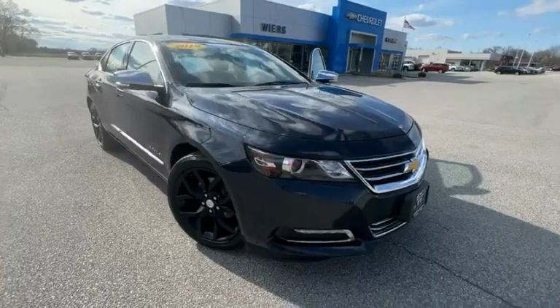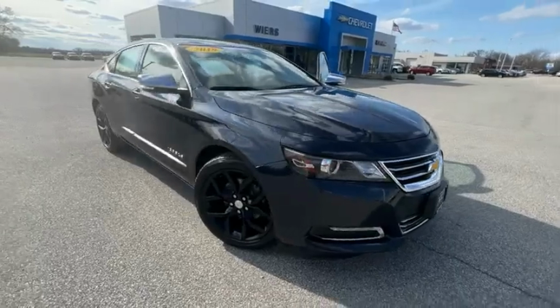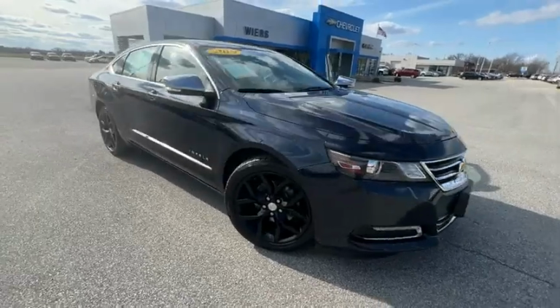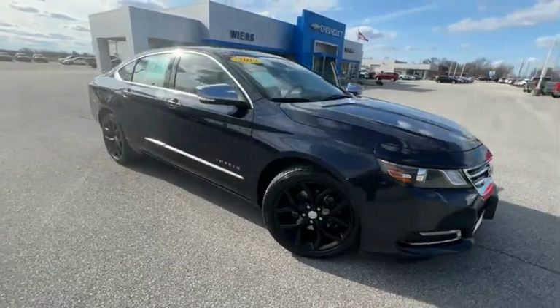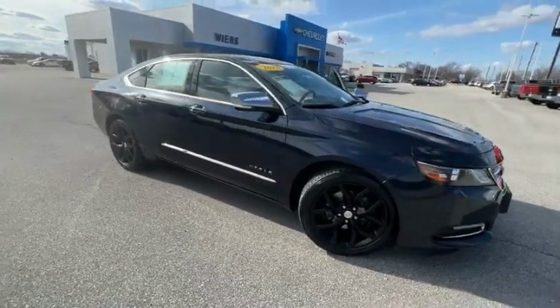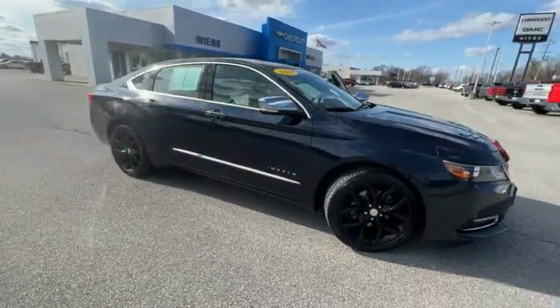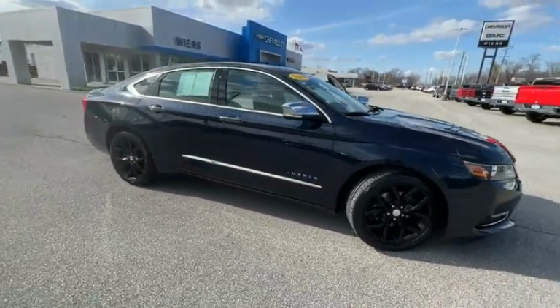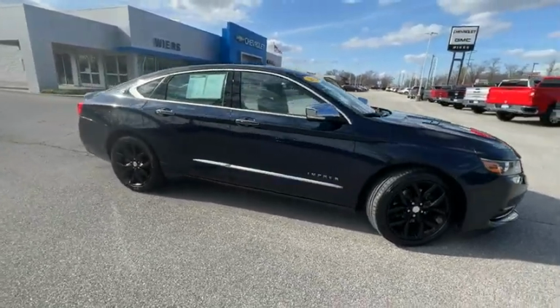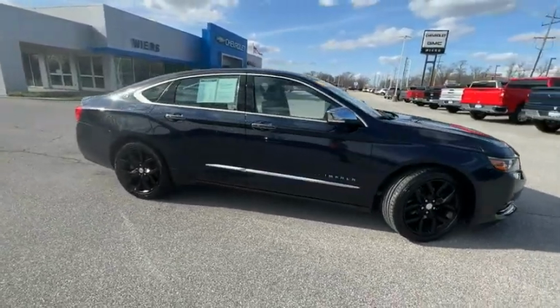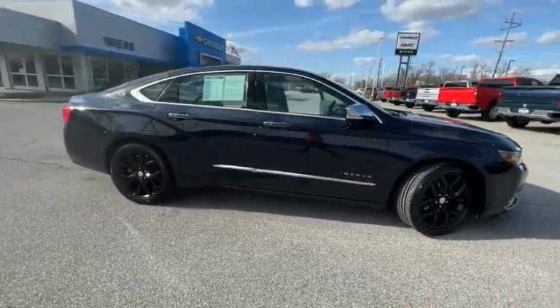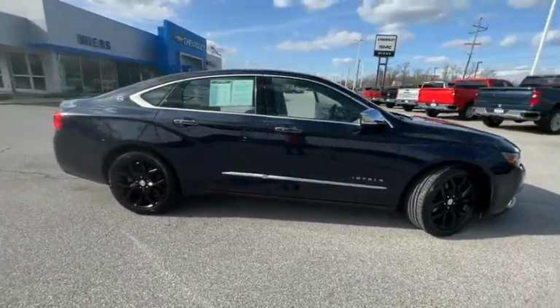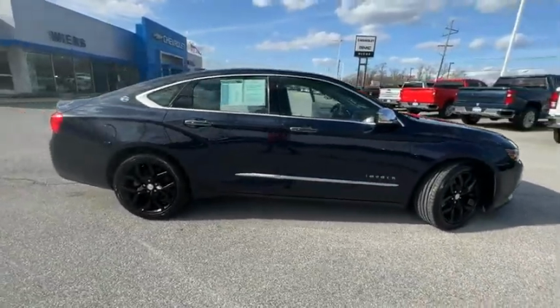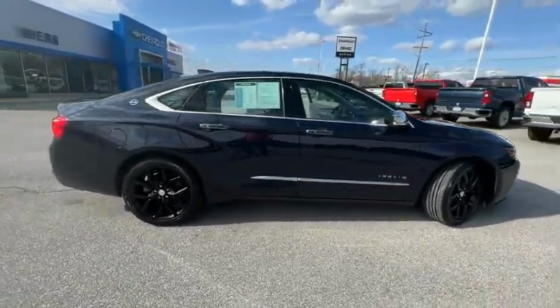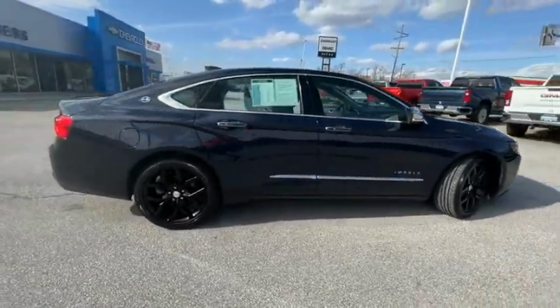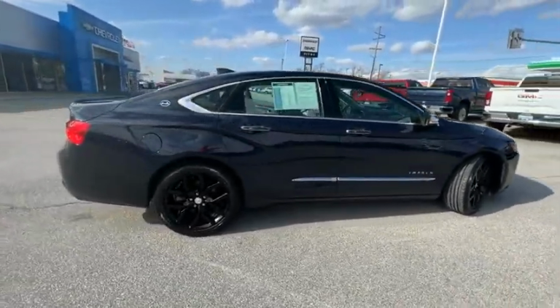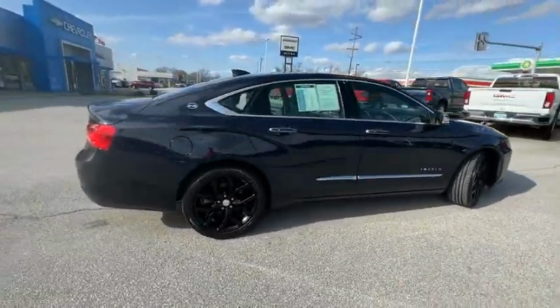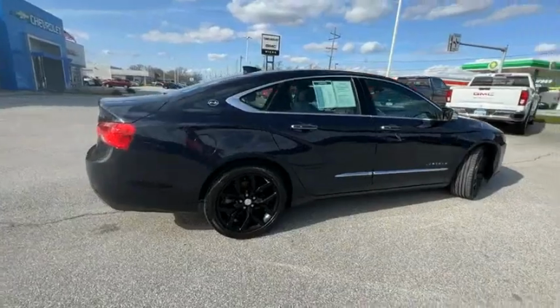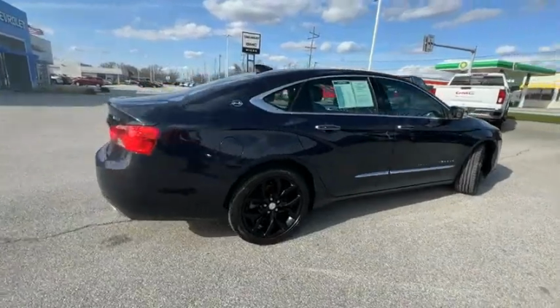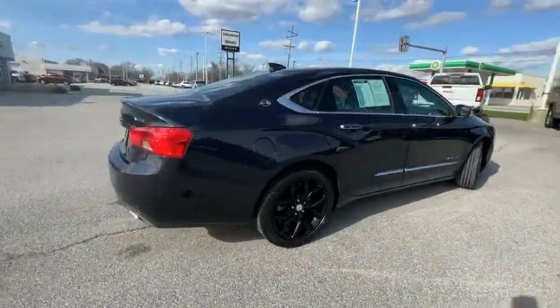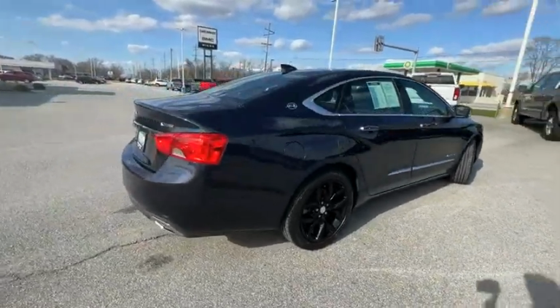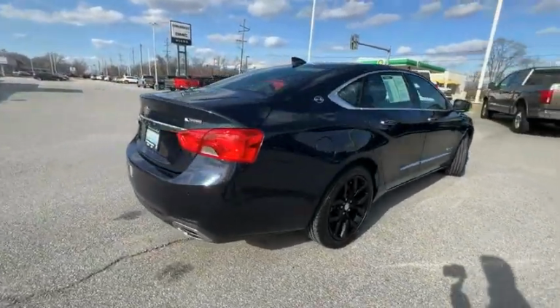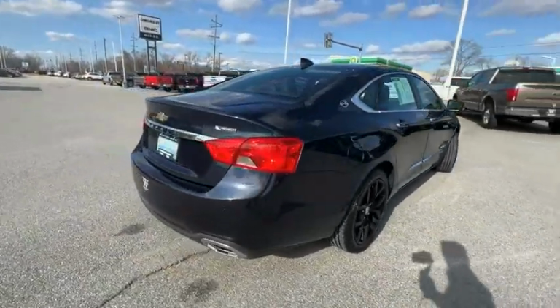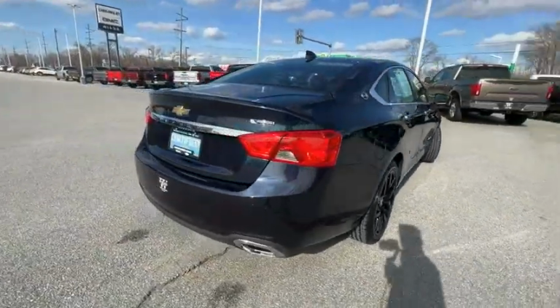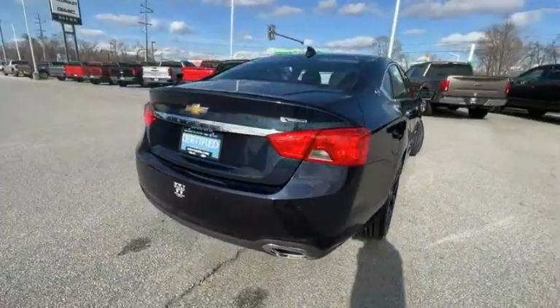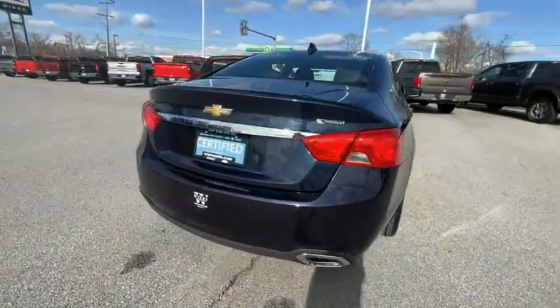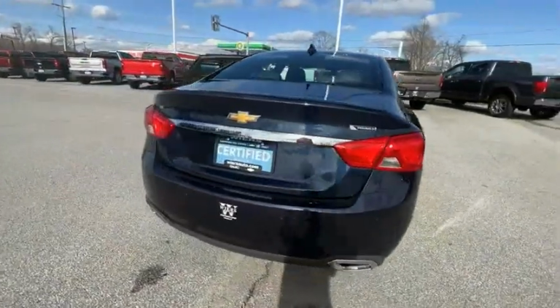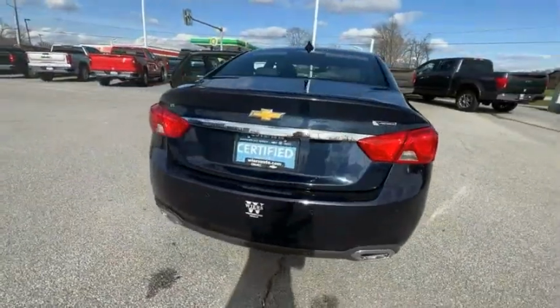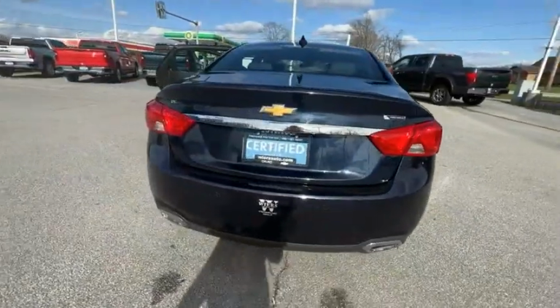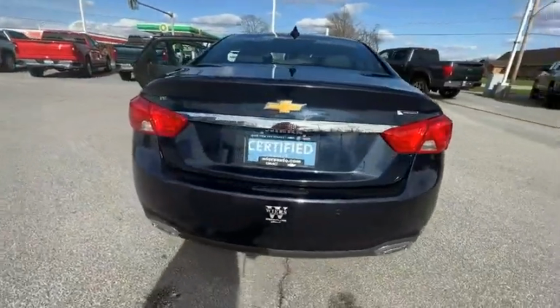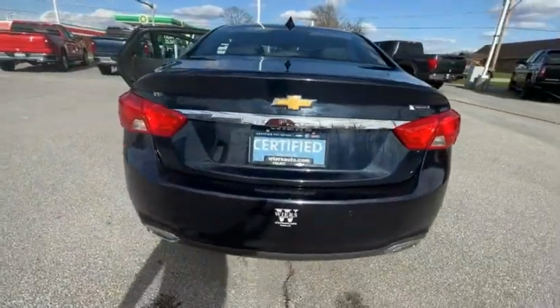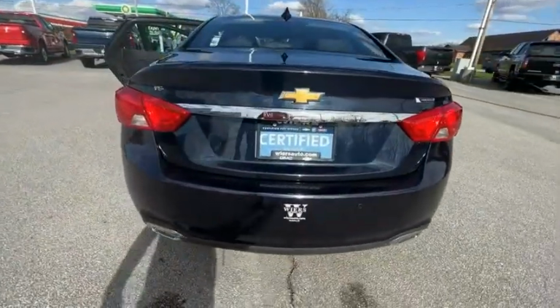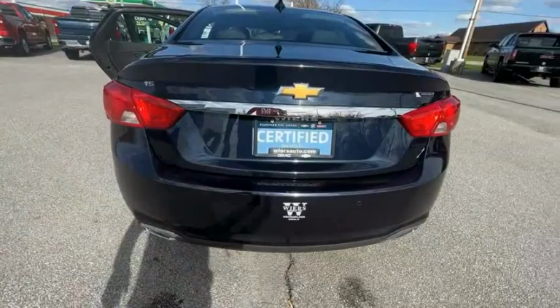Looking for the right vehicle? Check out the 2019 Impala. The Impala has been one of America's favorites for over 50 years. Enough said.